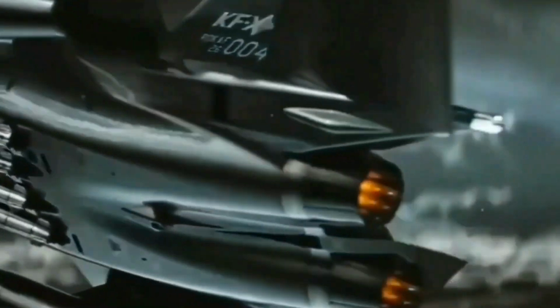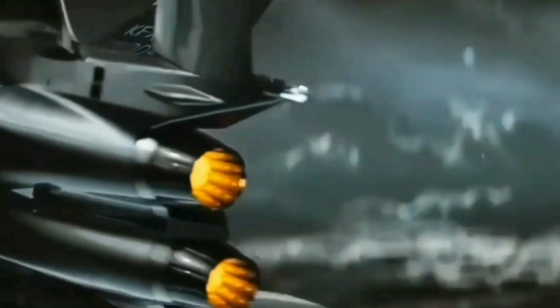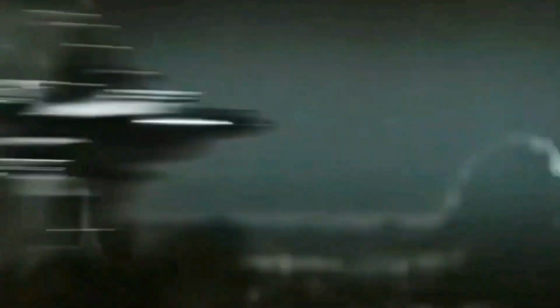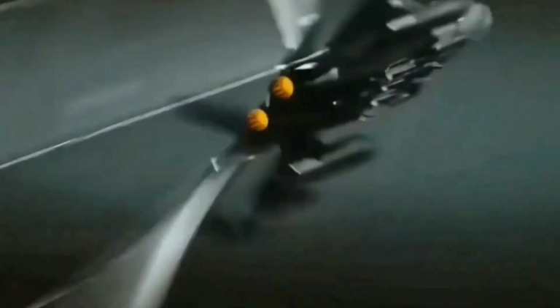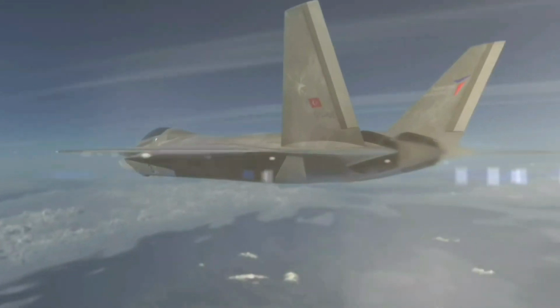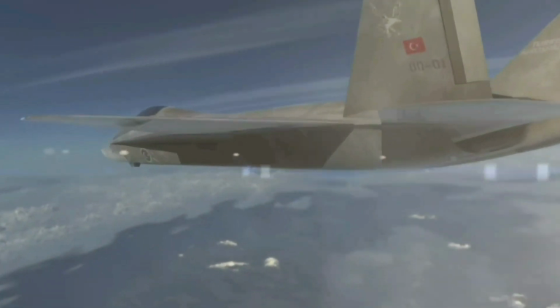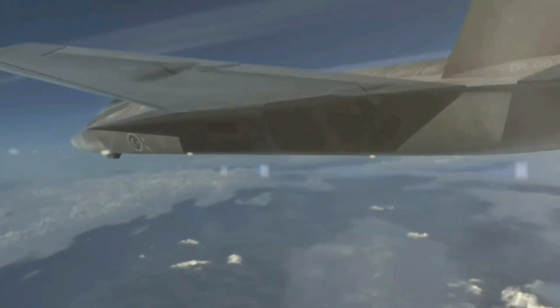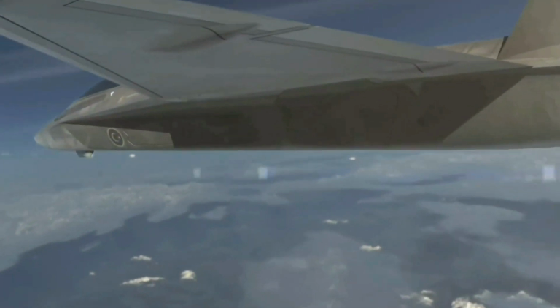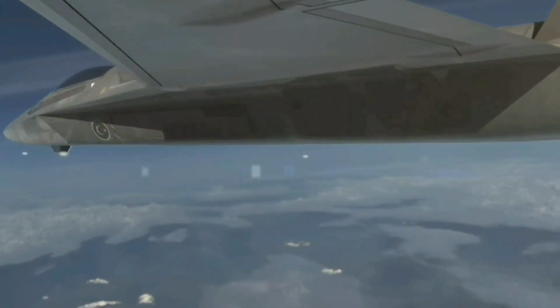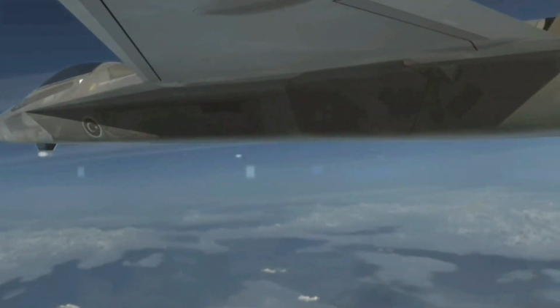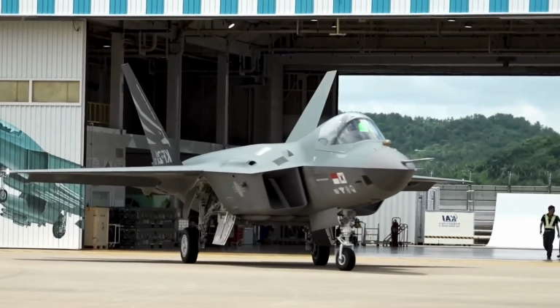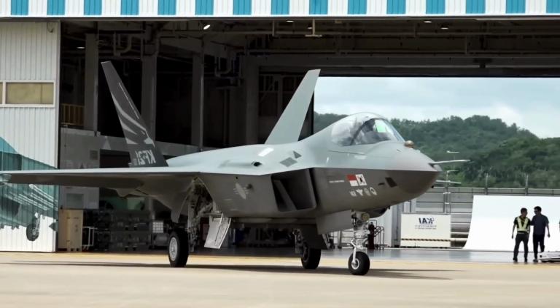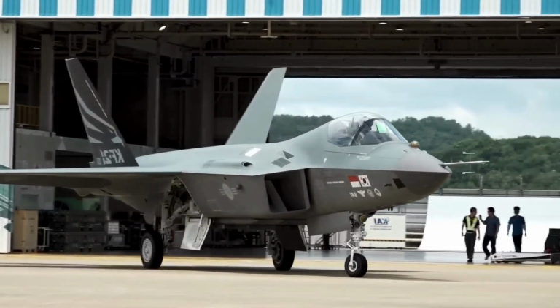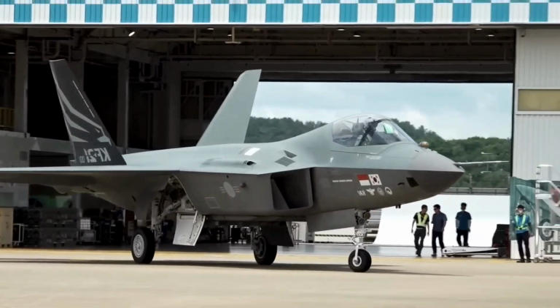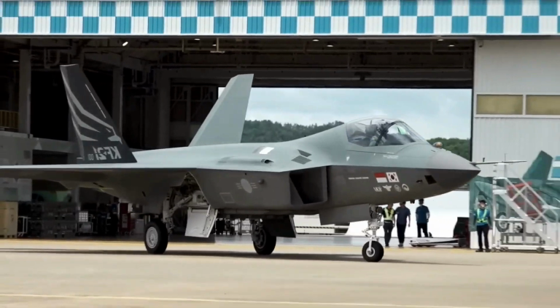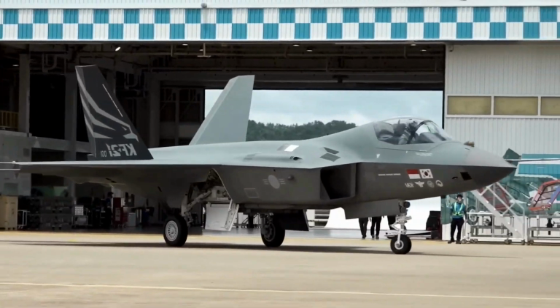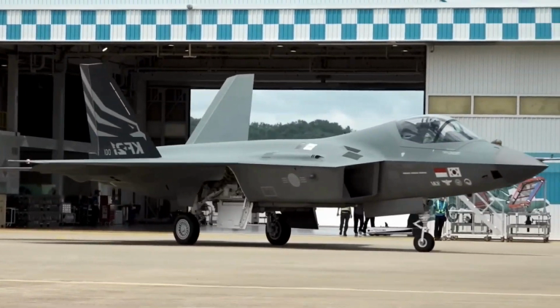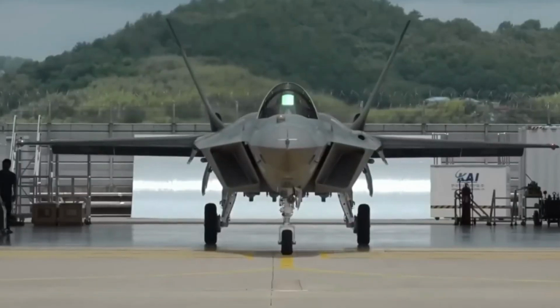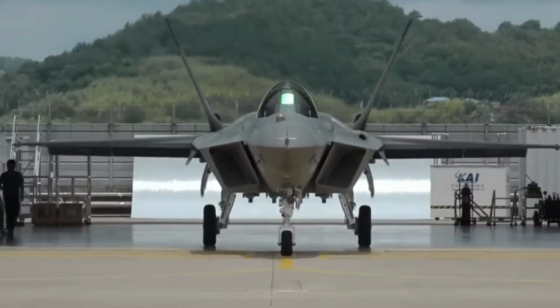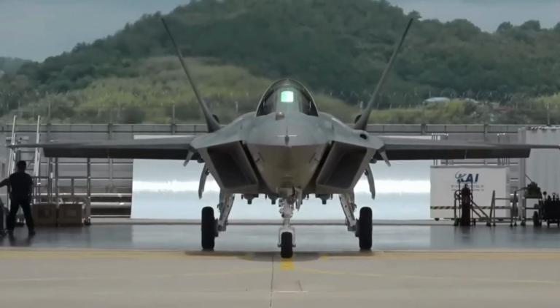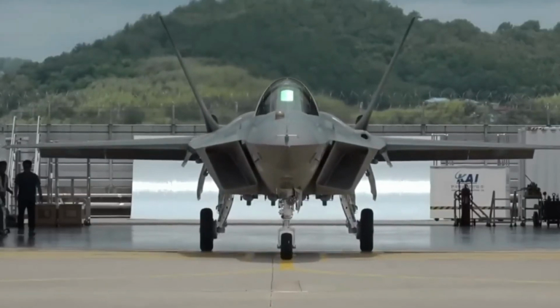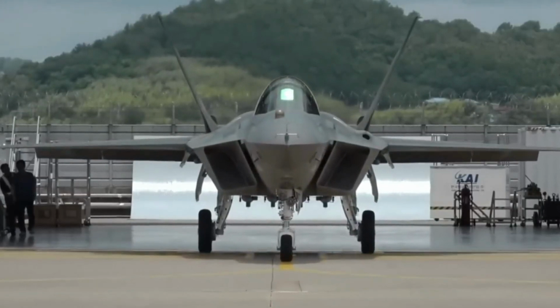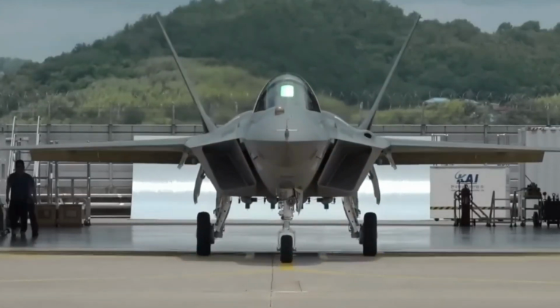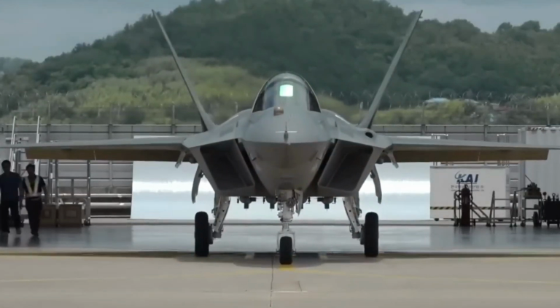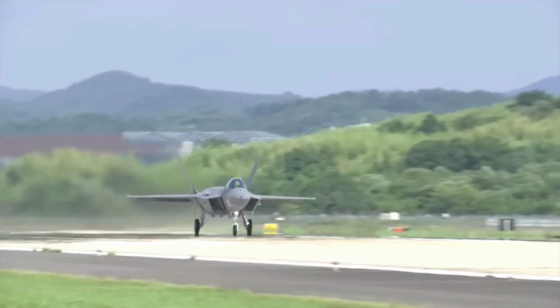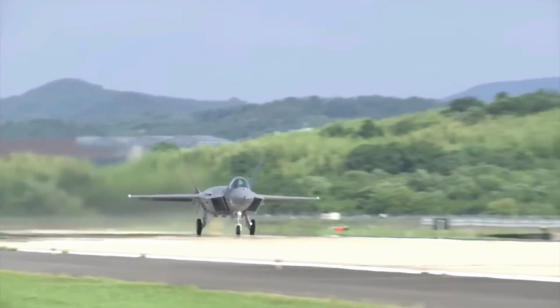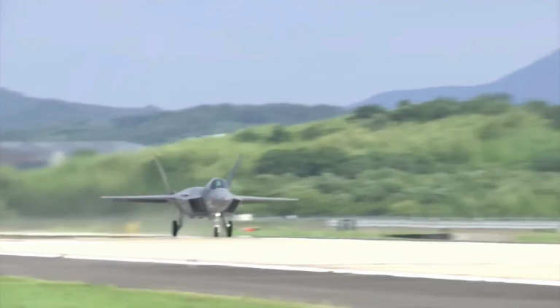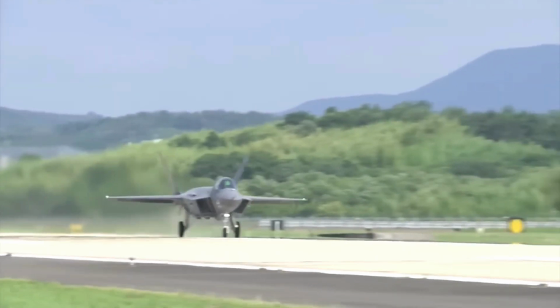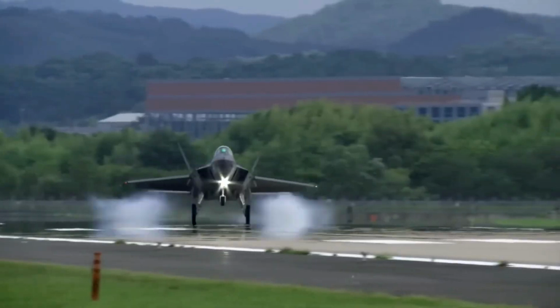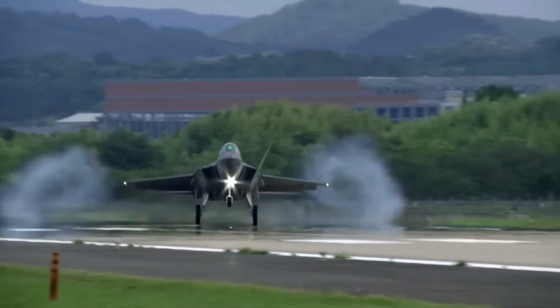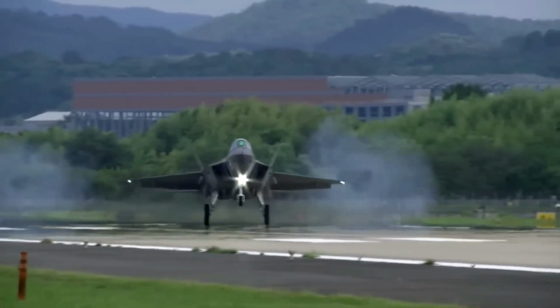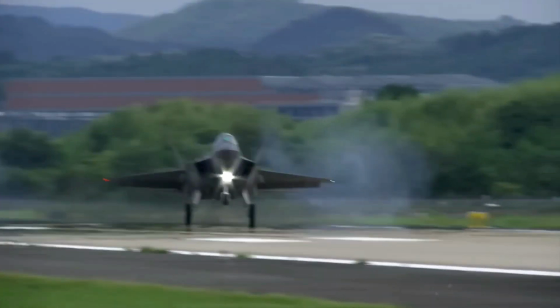Unveiling South Korea's latest aerospace marvel, the KF-21 Boromae. This cutting-edge fighter jet combines stealth, speed, and advanced technology, making it a true rival to the F-35.